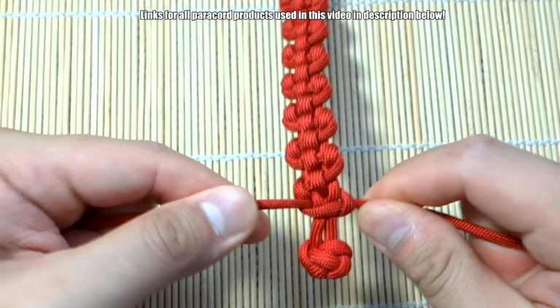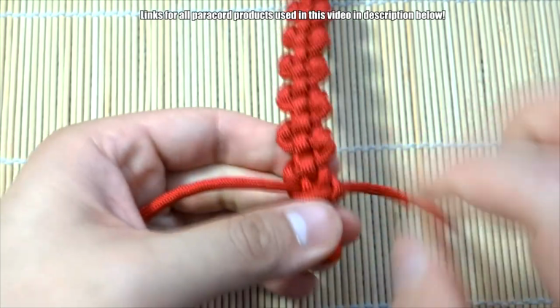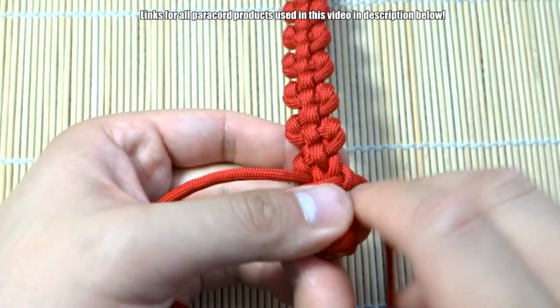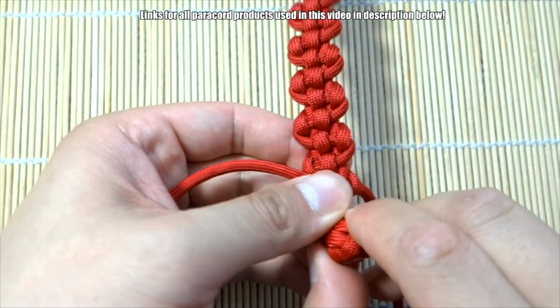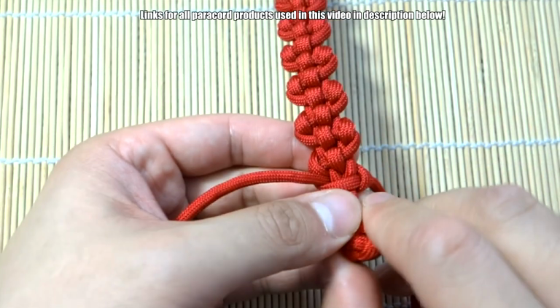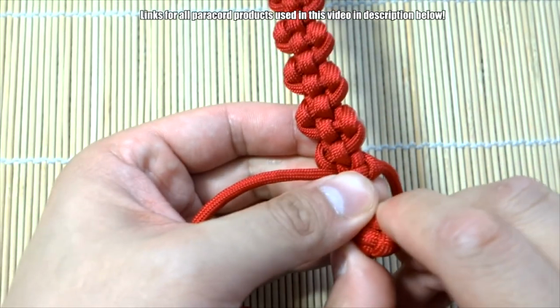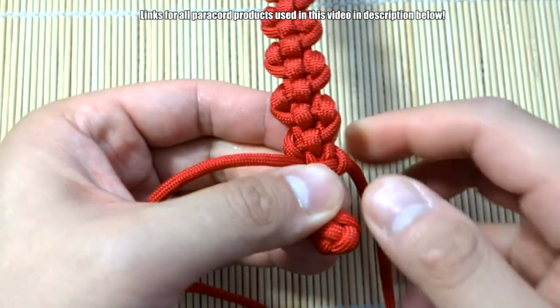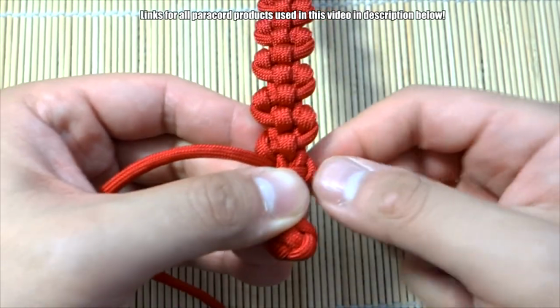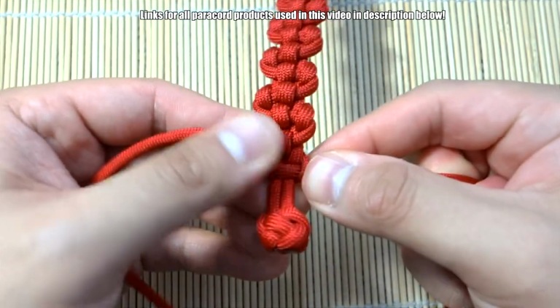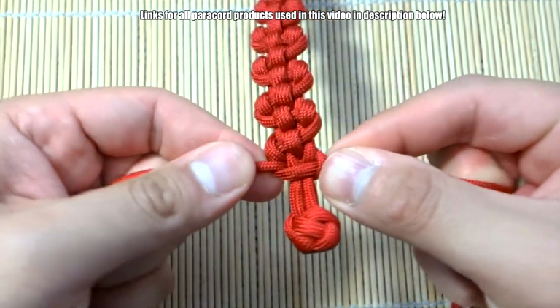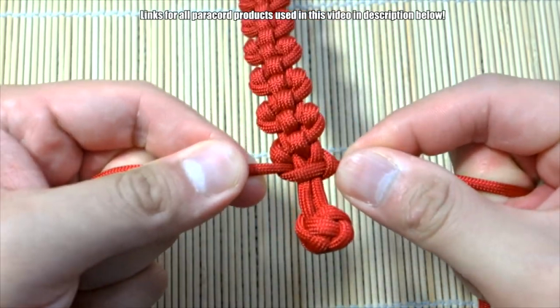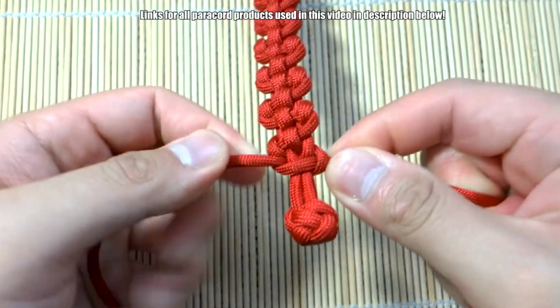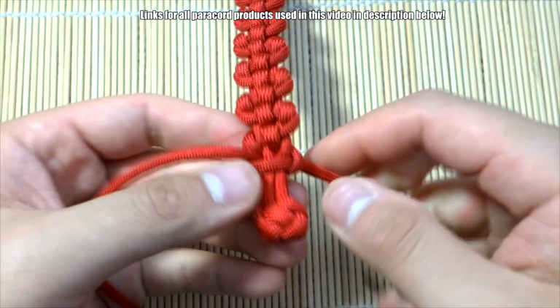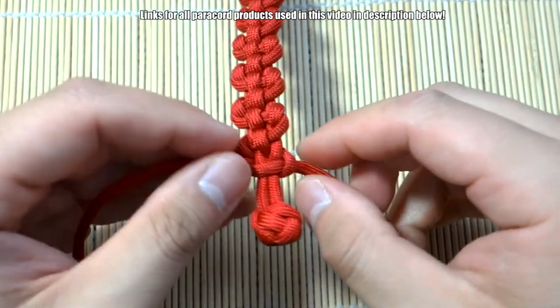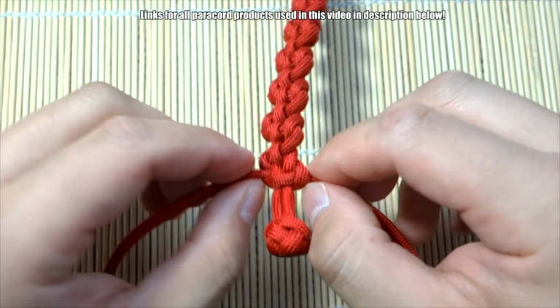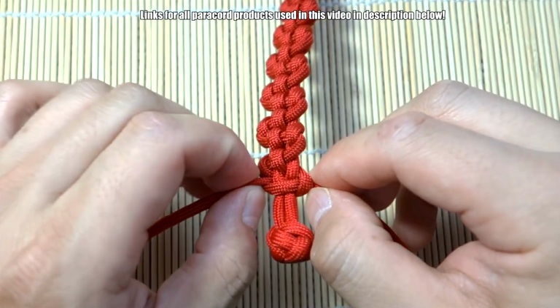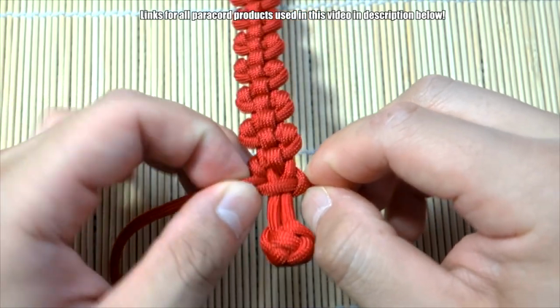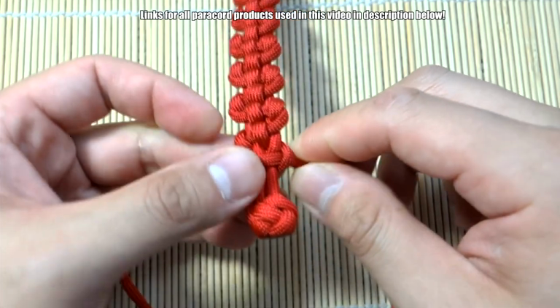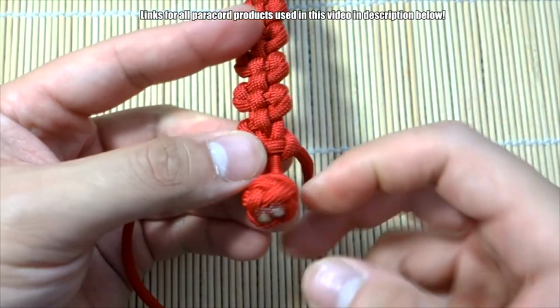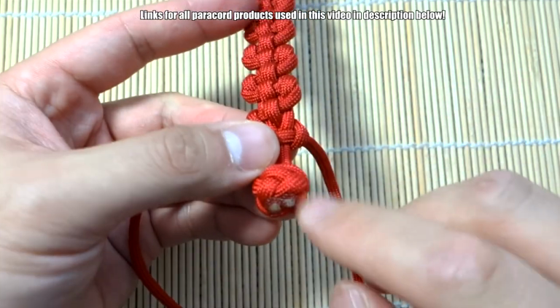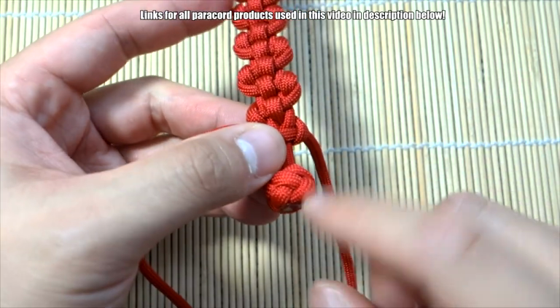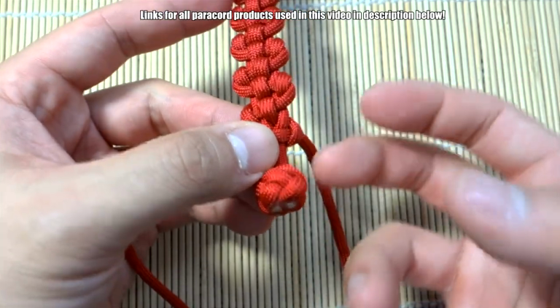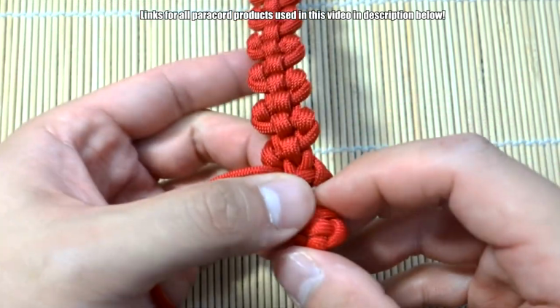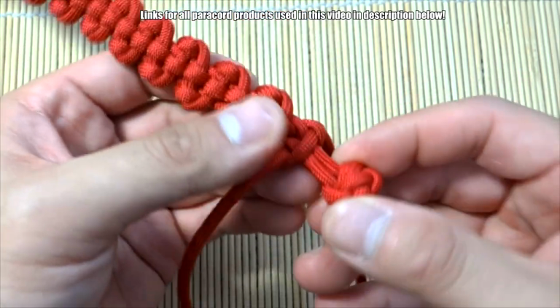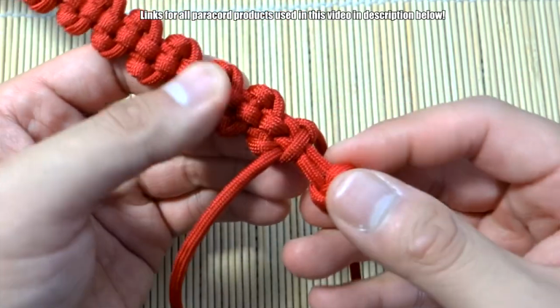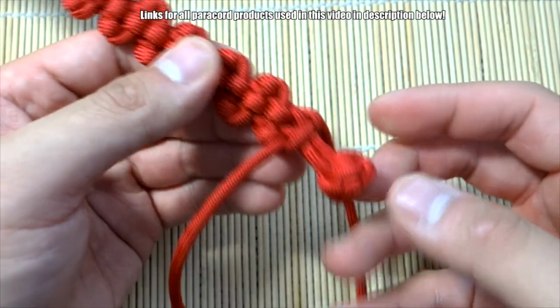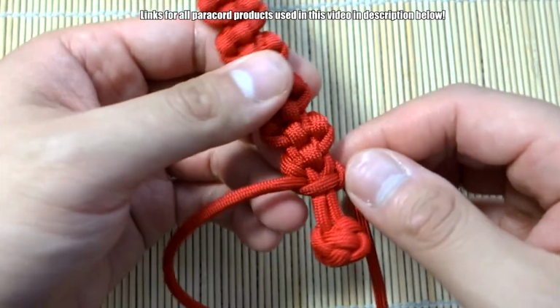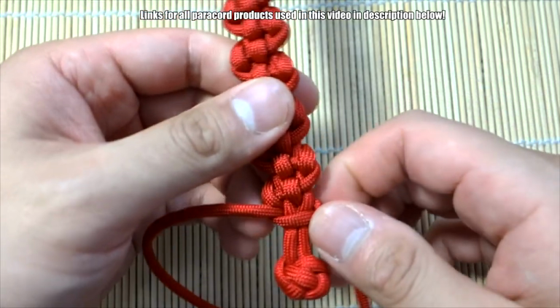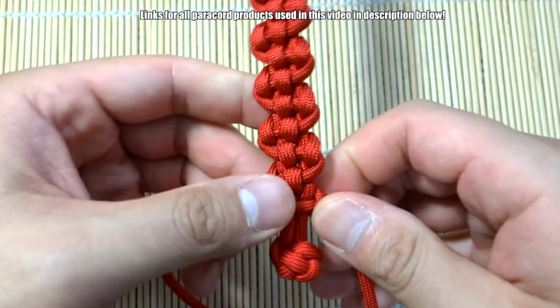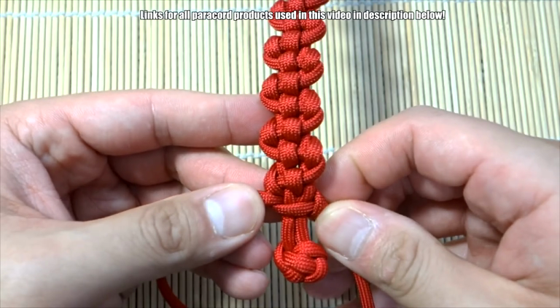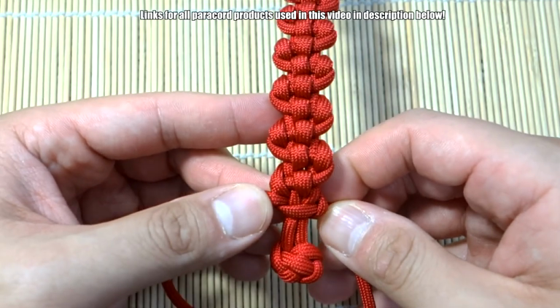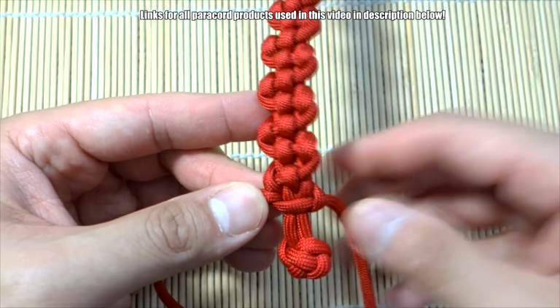It should work just fine. Tie off that Solomon knot, then snip and singe the cord here and here. The diamond knot is already done because I recycled this one, but just clip off the excess and we'll be done.